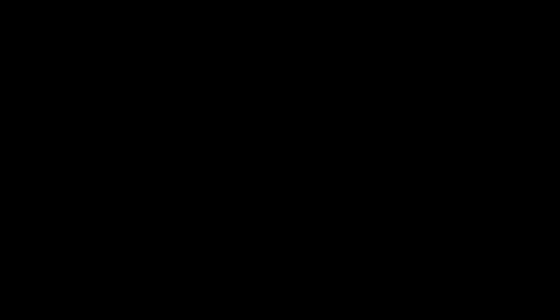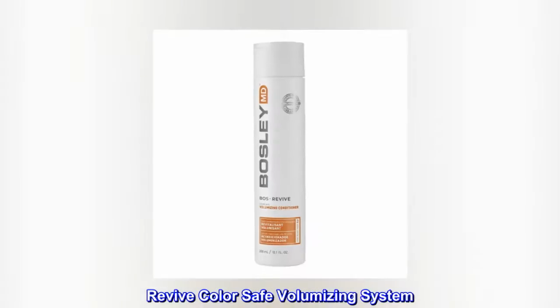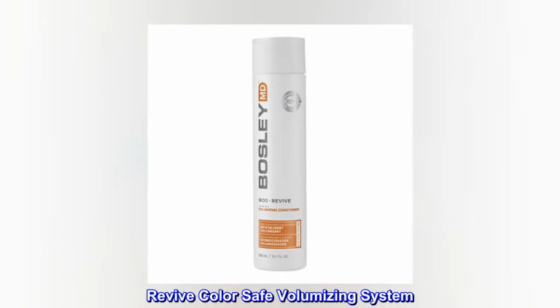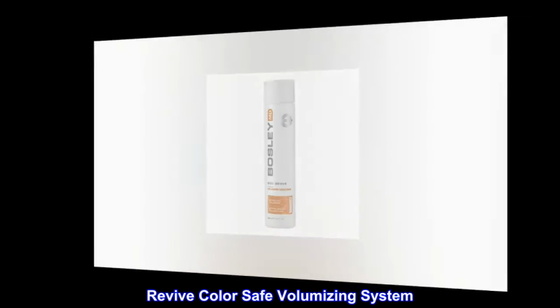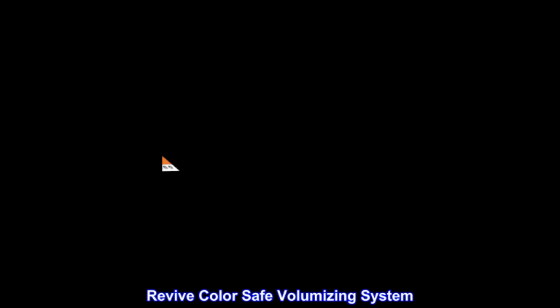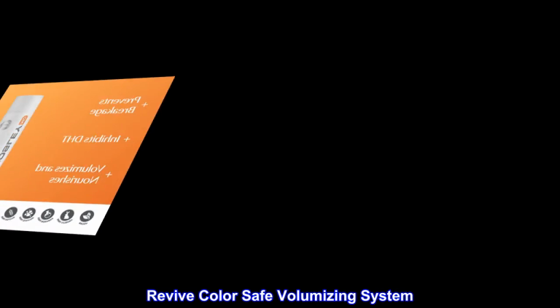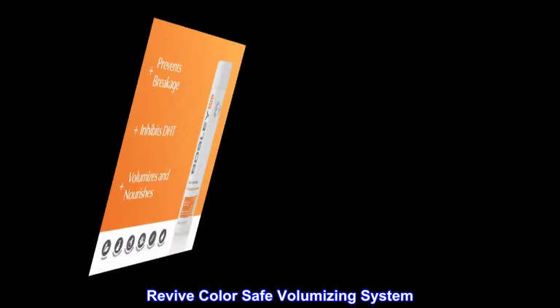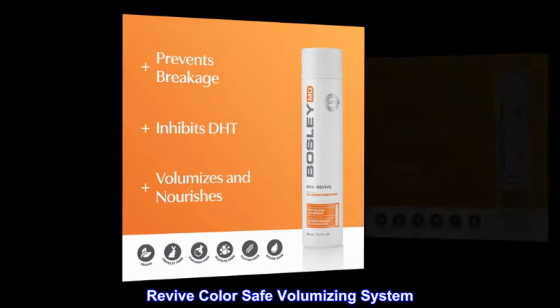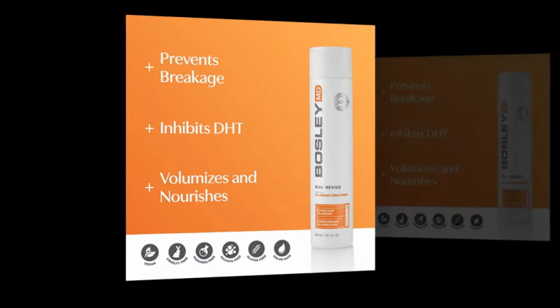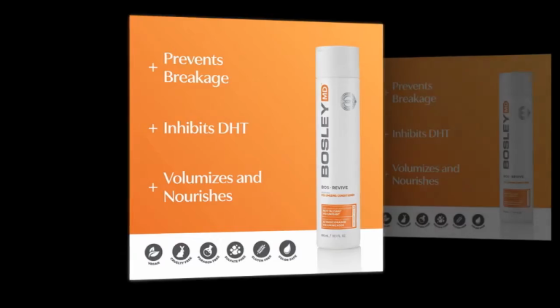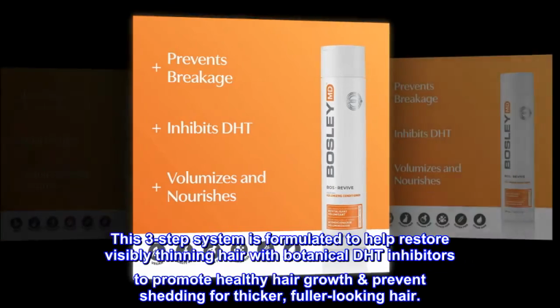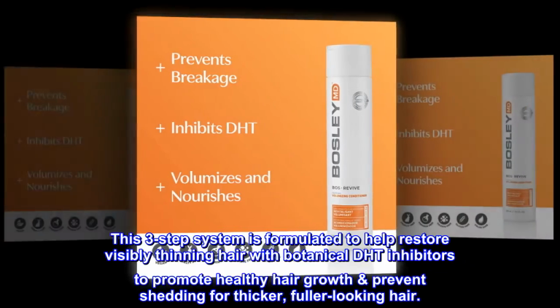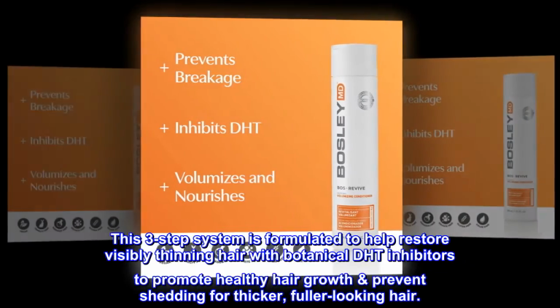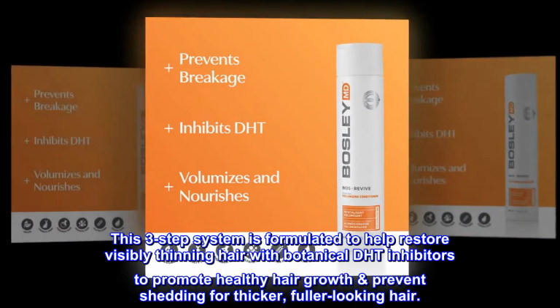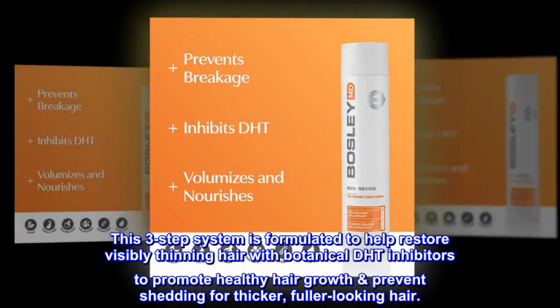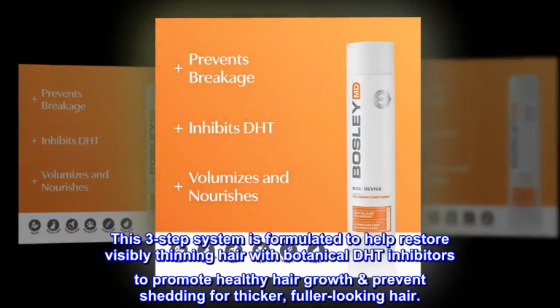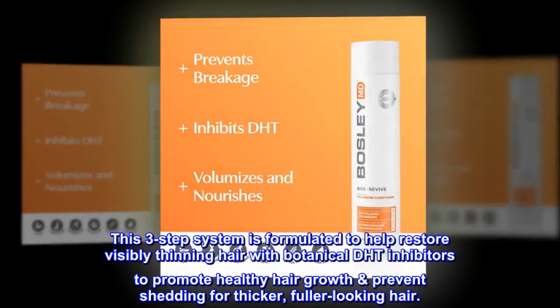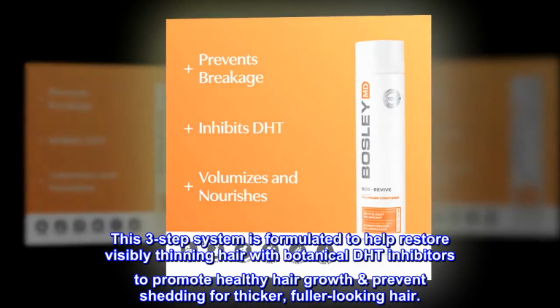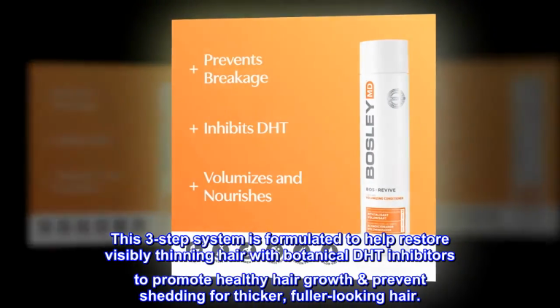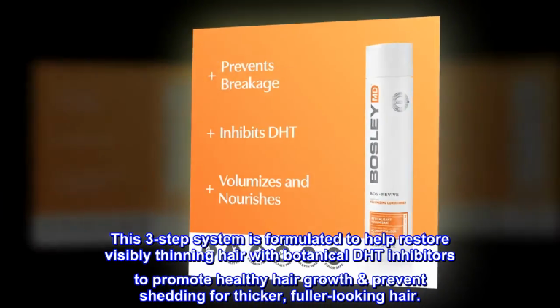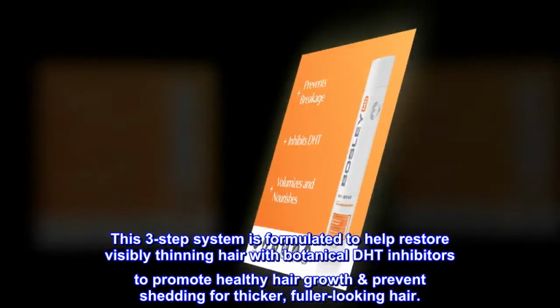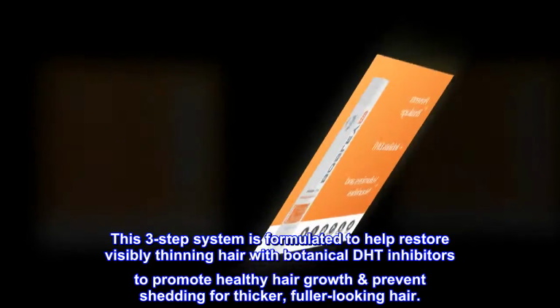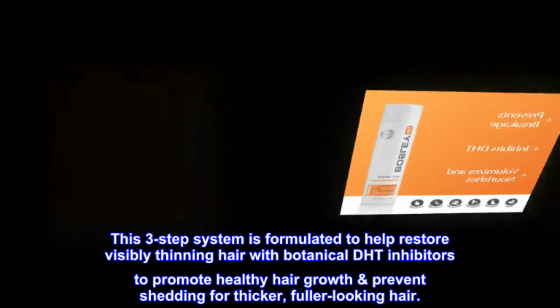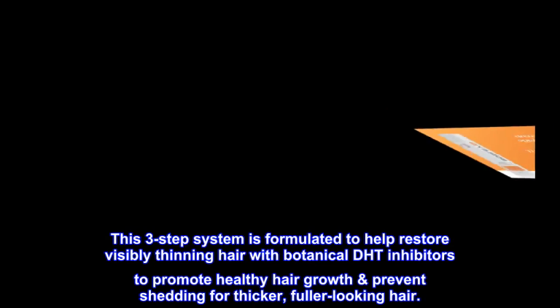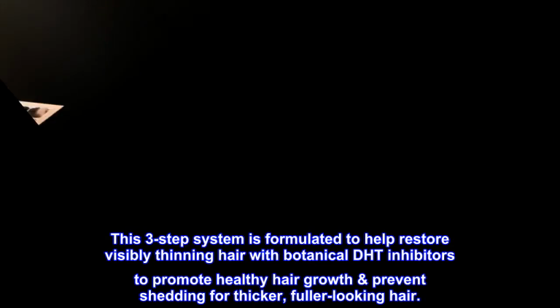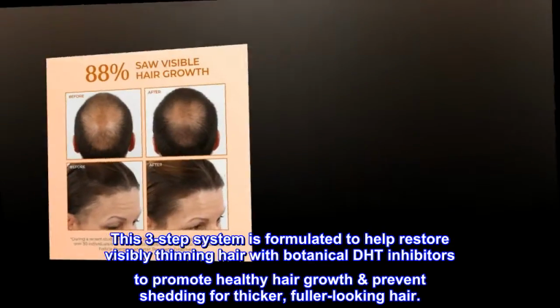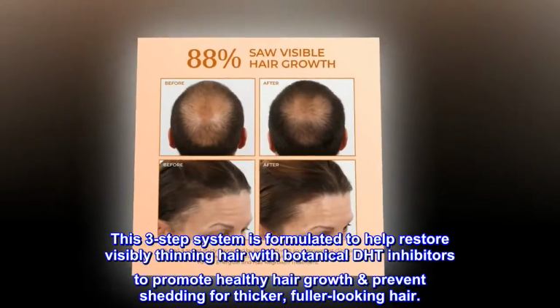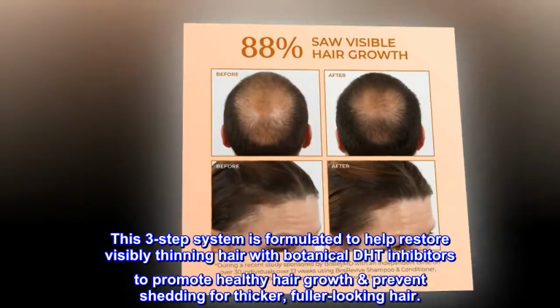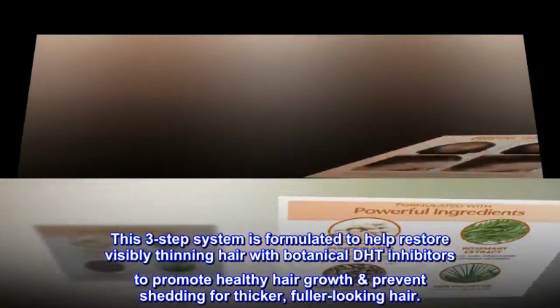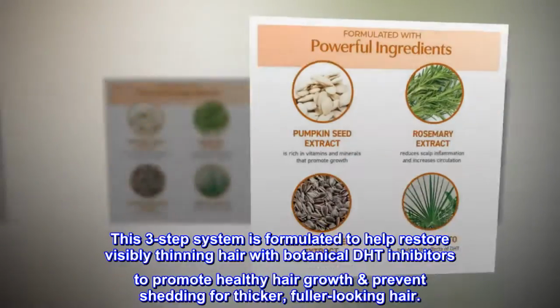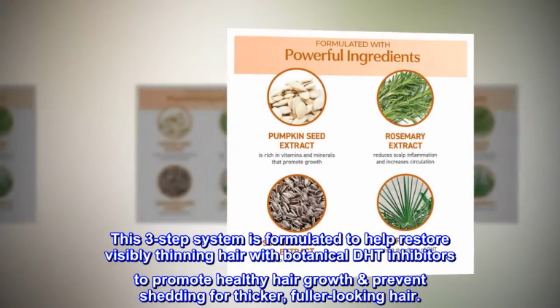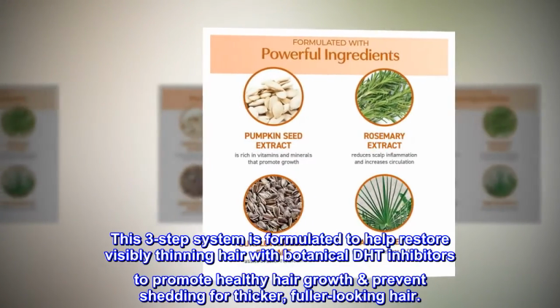Revive Color Safe Volumizing System. This three-step system is formulated to help restore visibly thinning hair with botanical DHT inhibitors to promote healthy hair growth, prevent shedding for thicker, fuller looking hair.